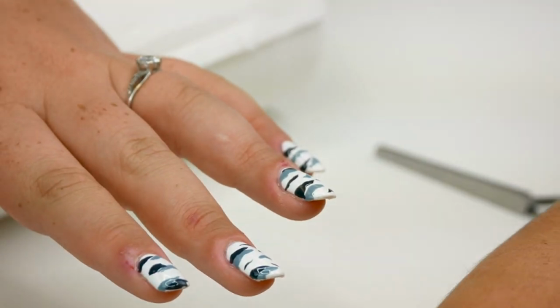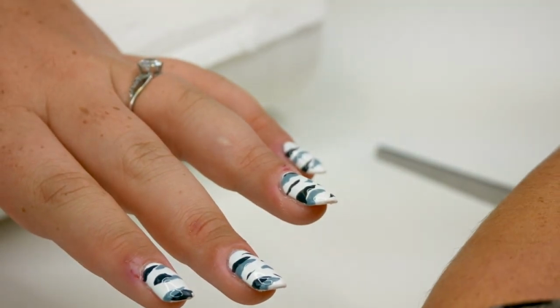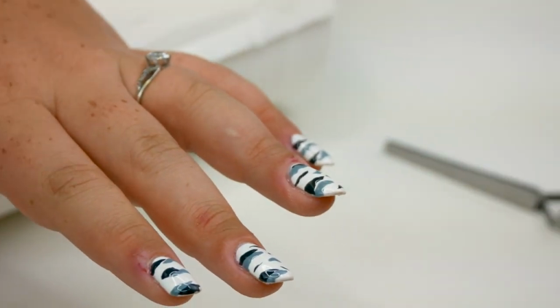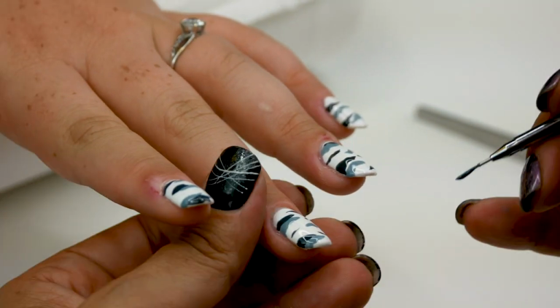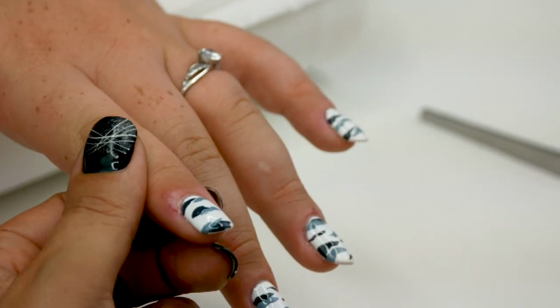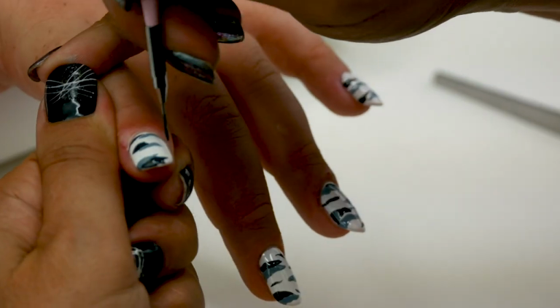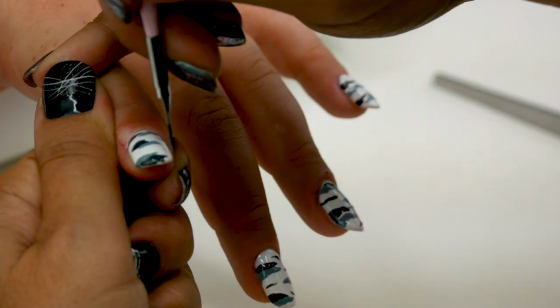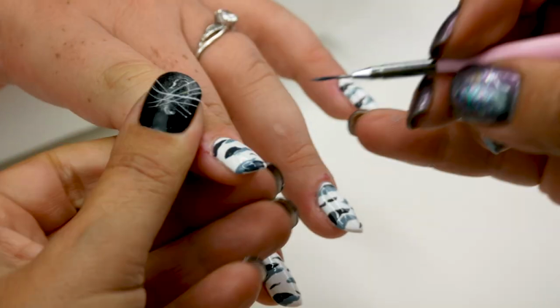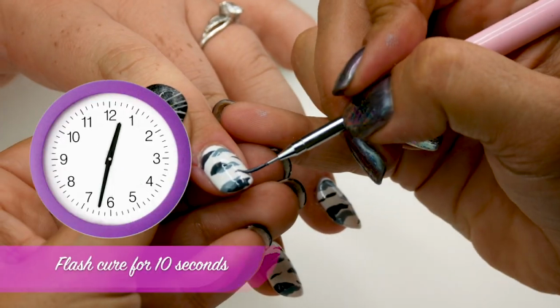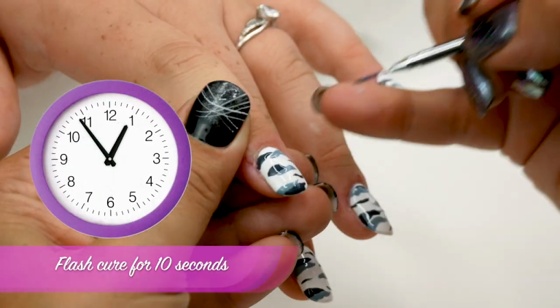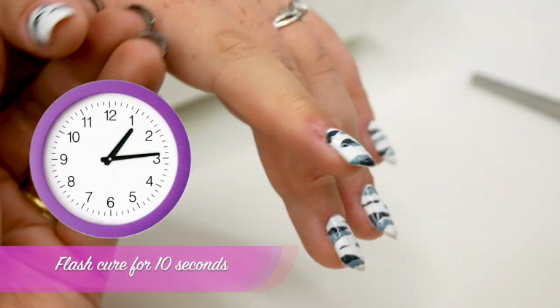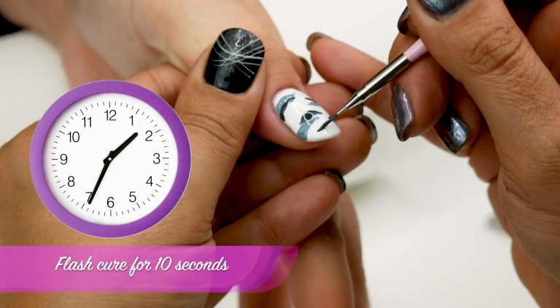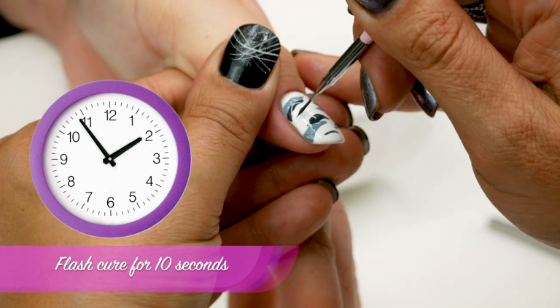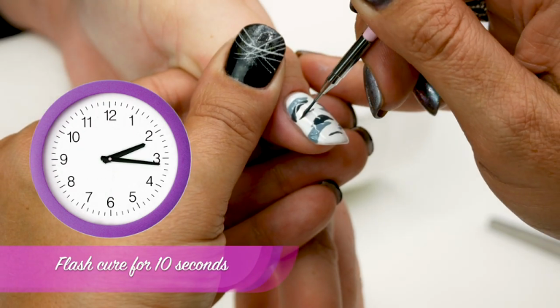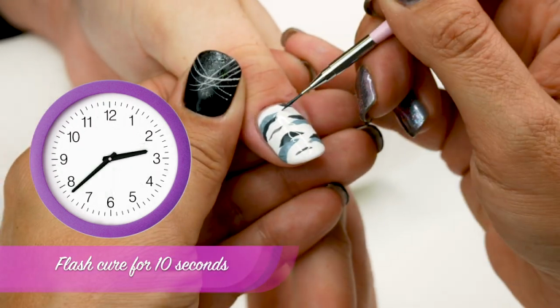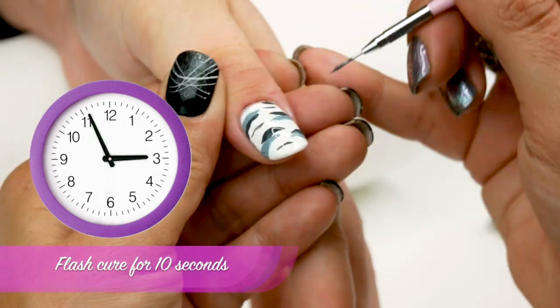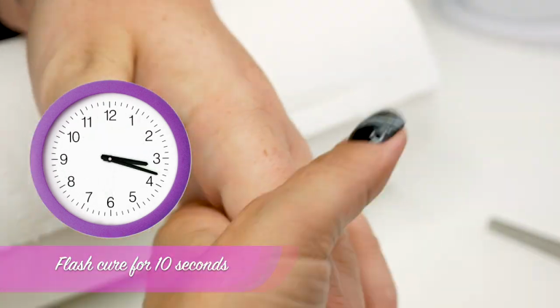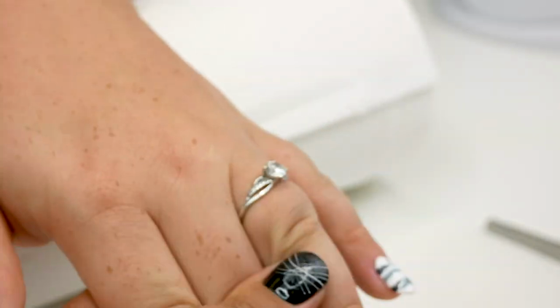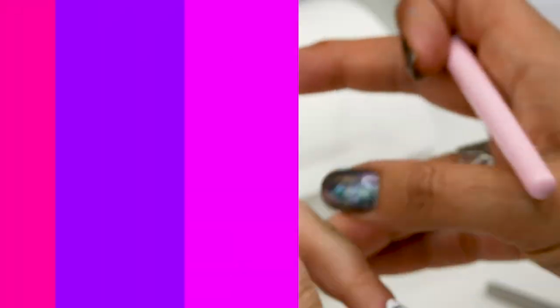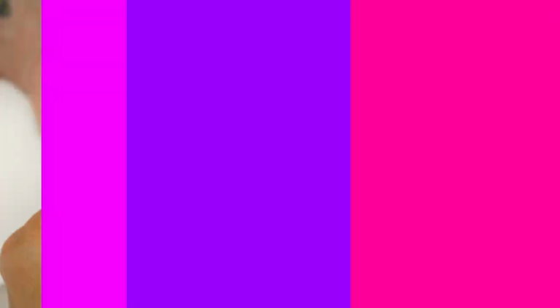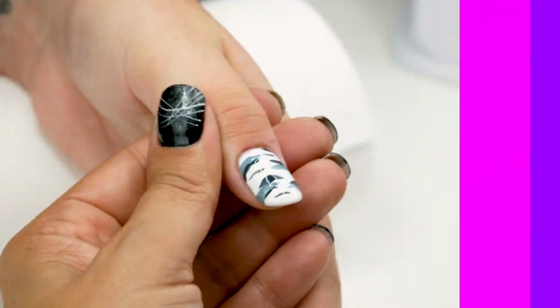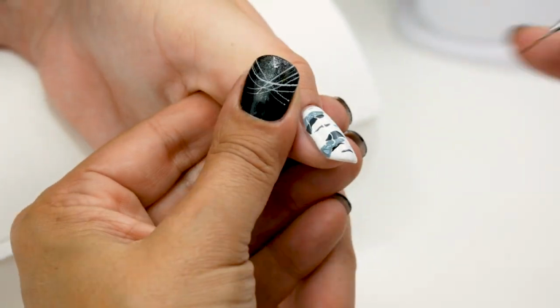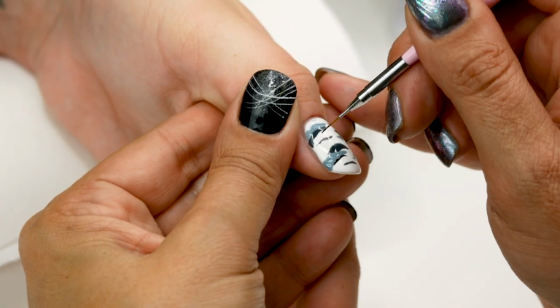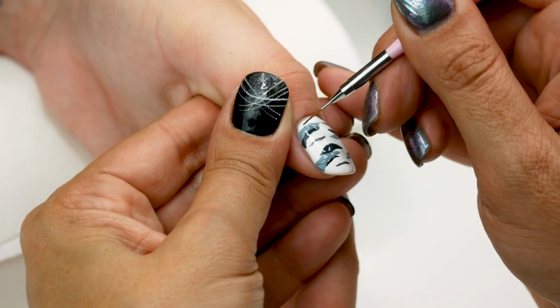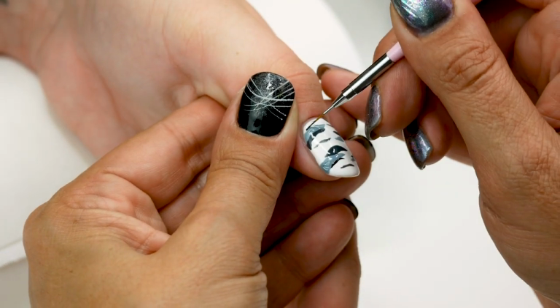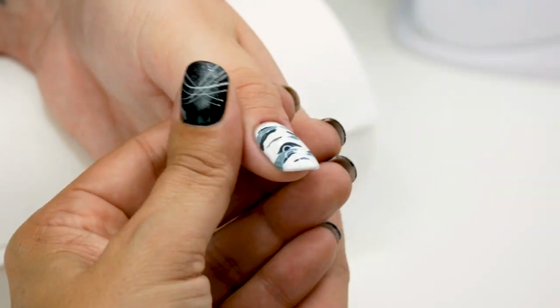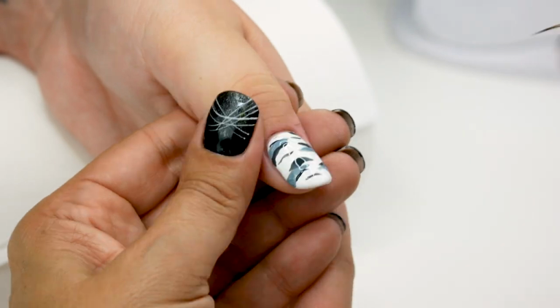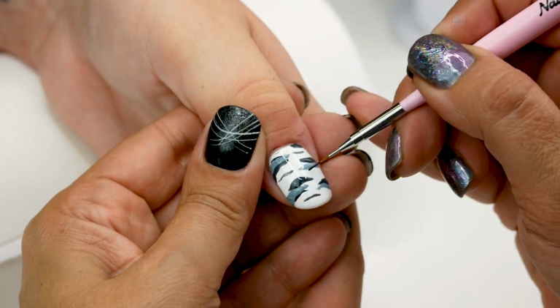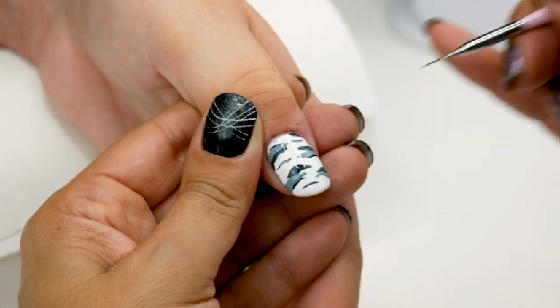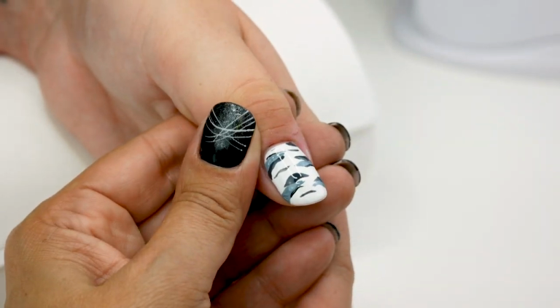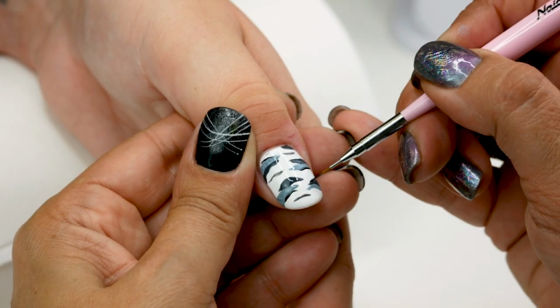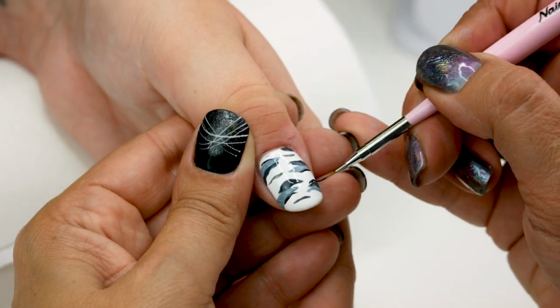I'm adding a few more lines and flash cure for 10 seconds. Now I'm going to outline just a little bit with some black.